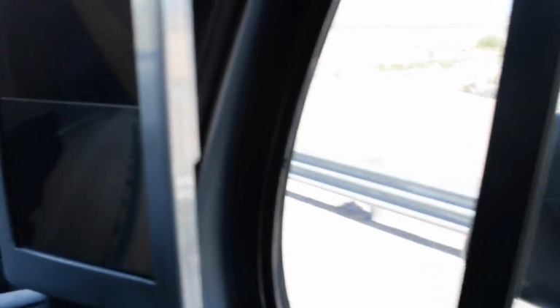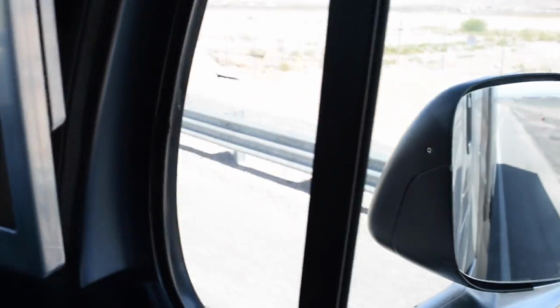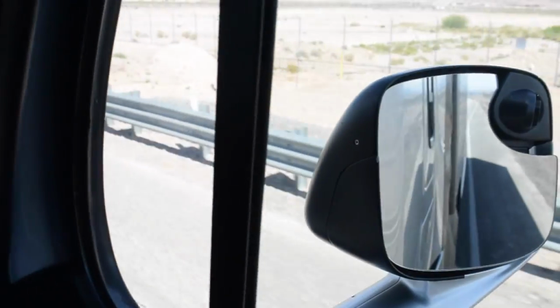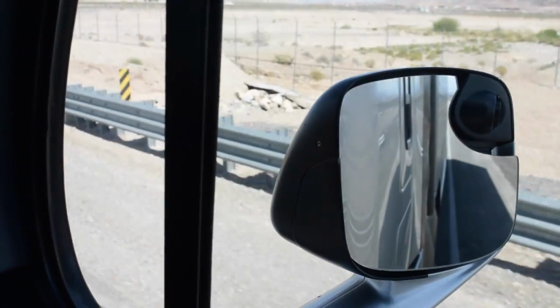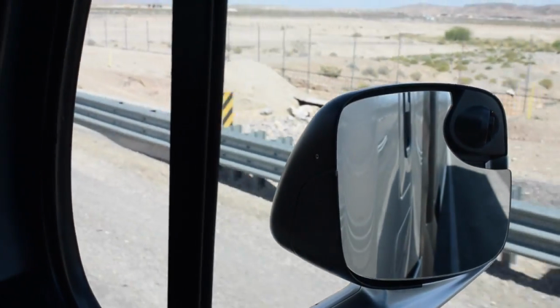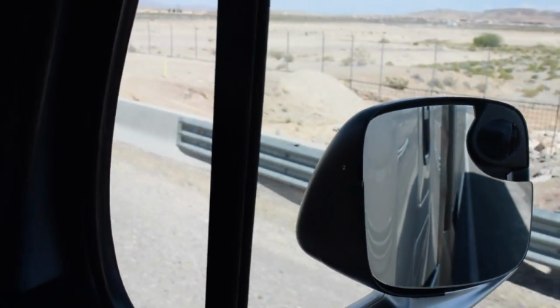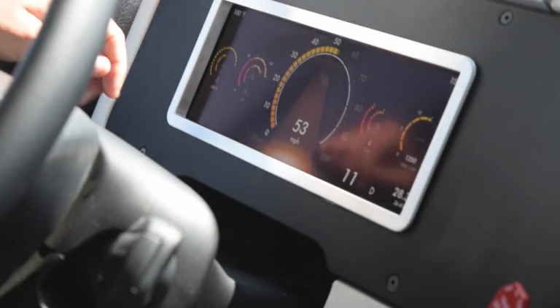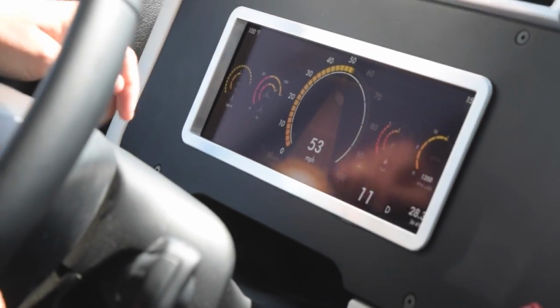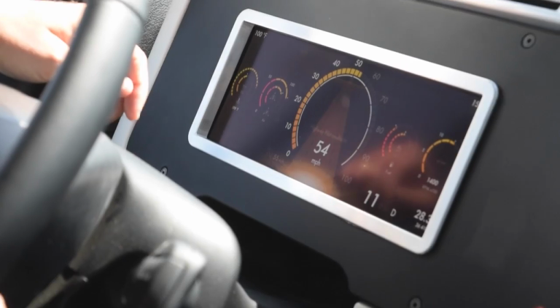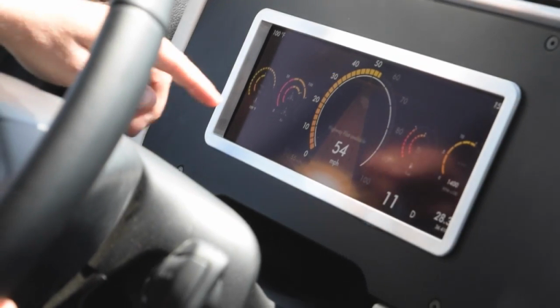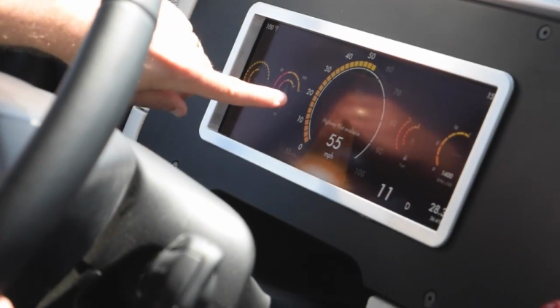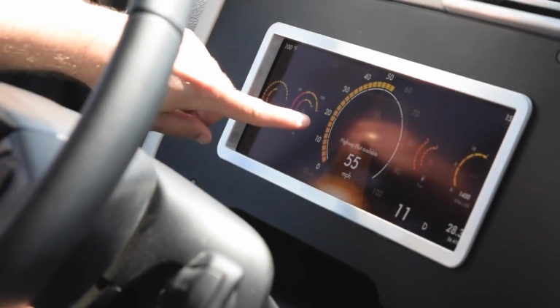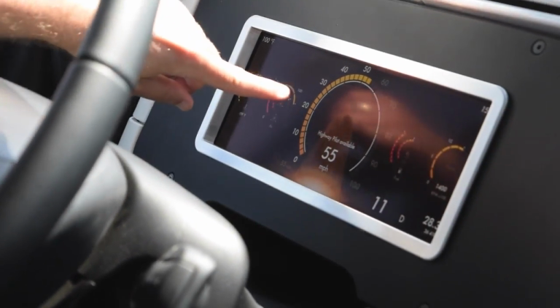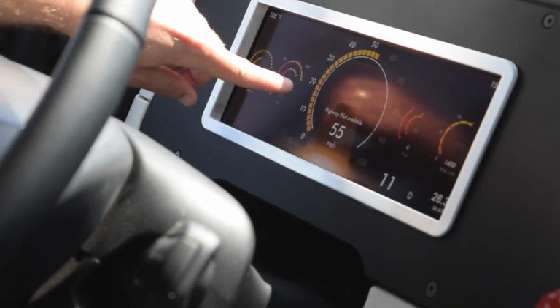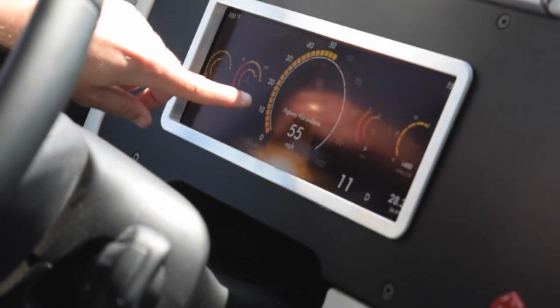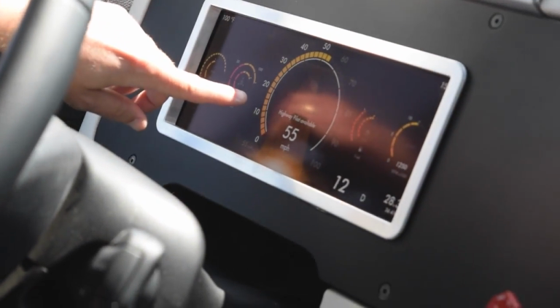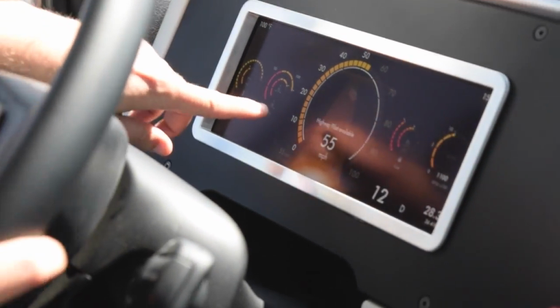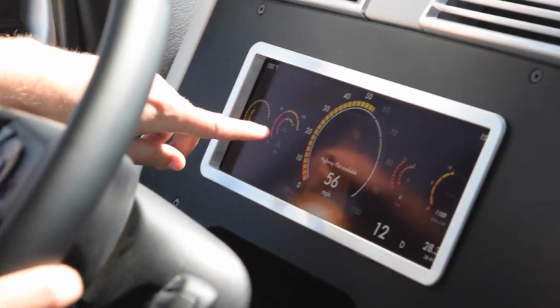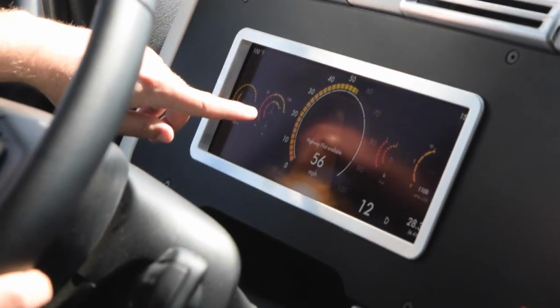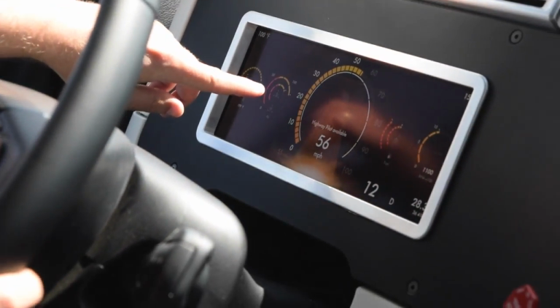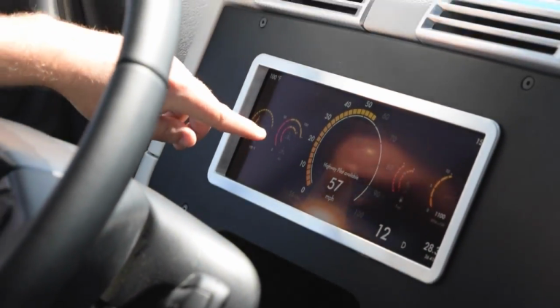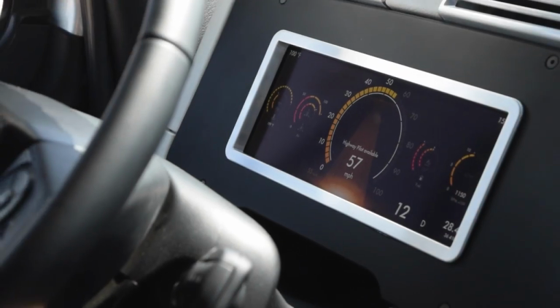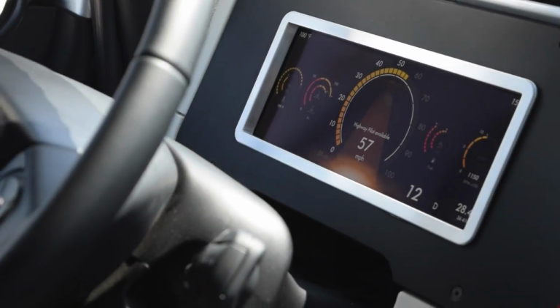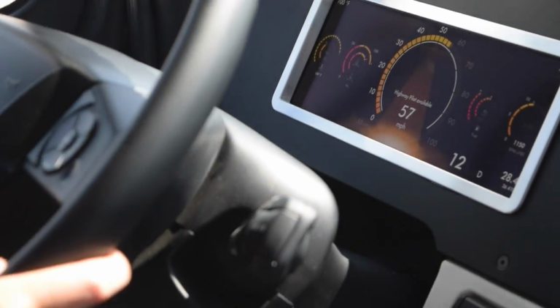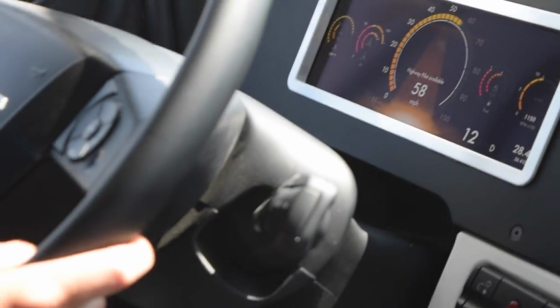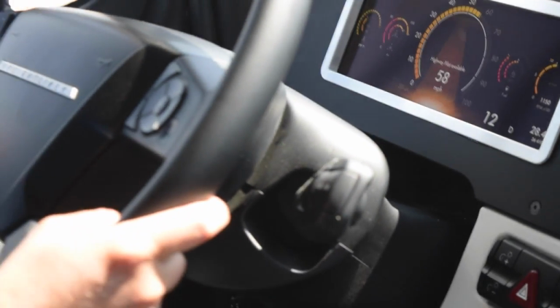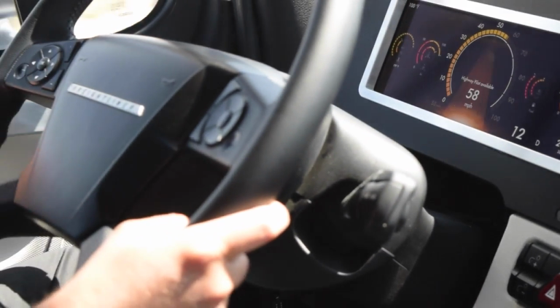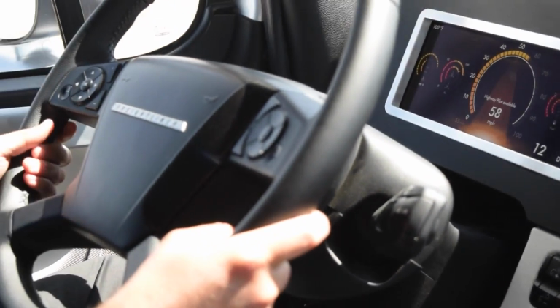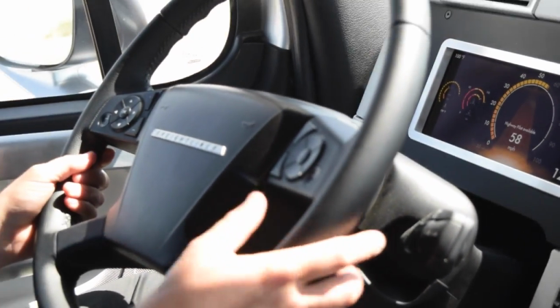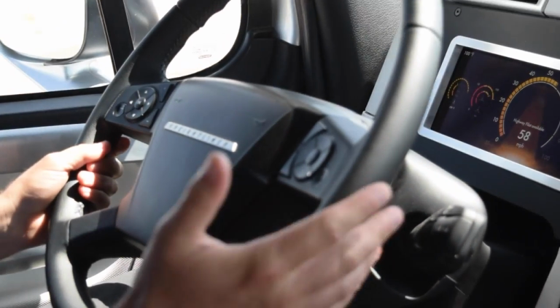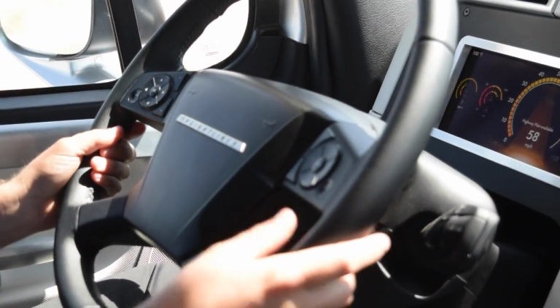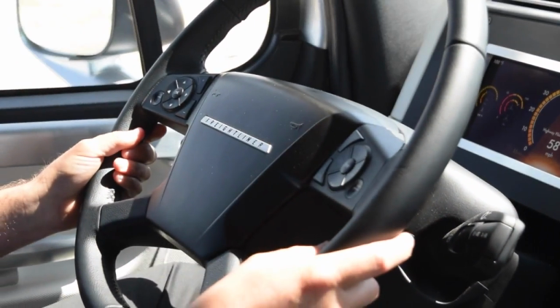I'll show it to you. On my display, once I get into an area where highway pilot is available based on the GPS, I get that indication right there — highway pilot is available.